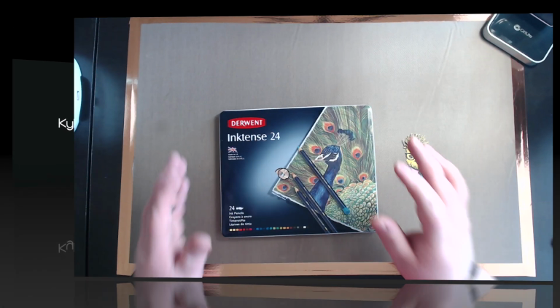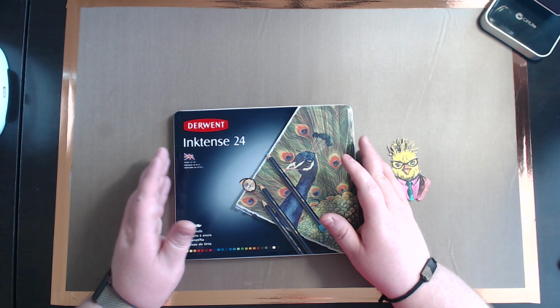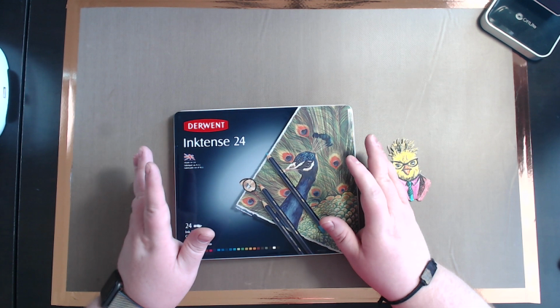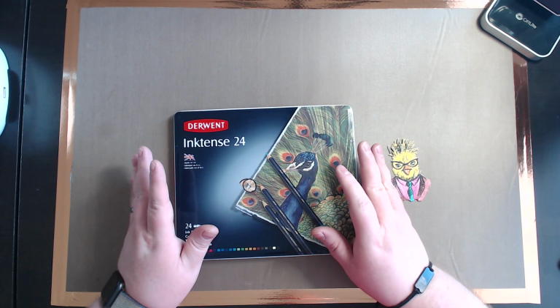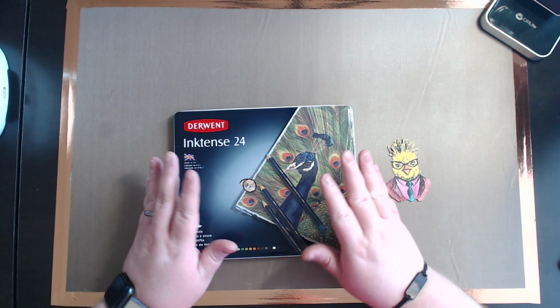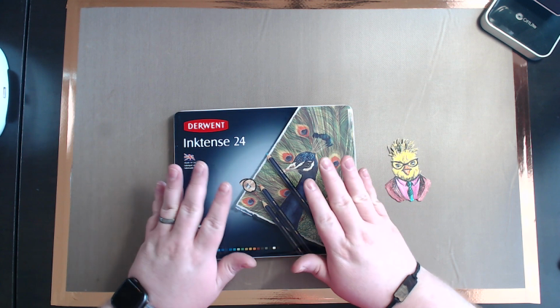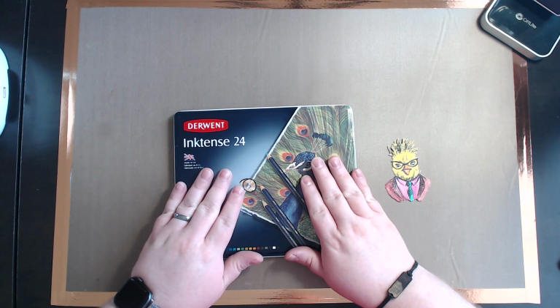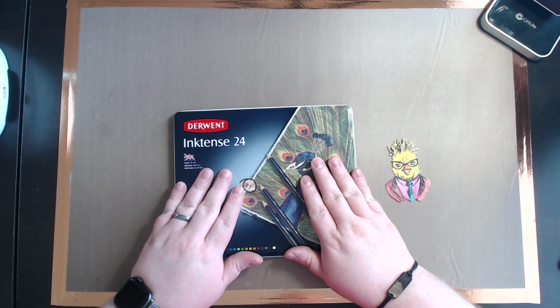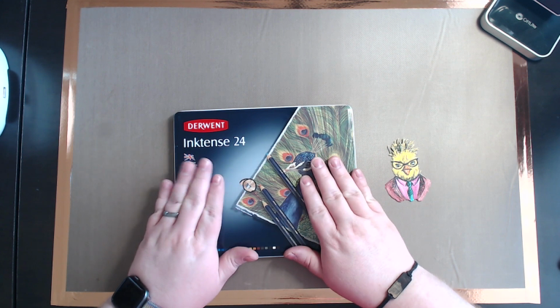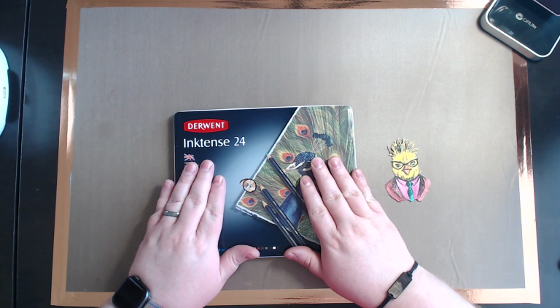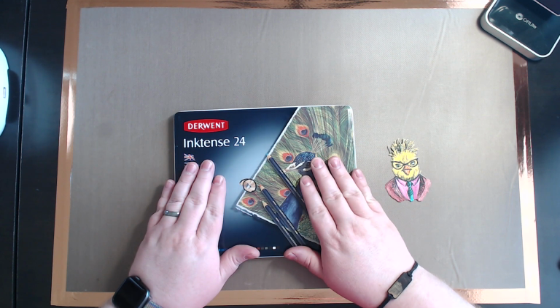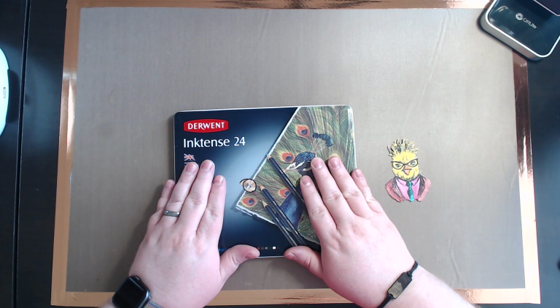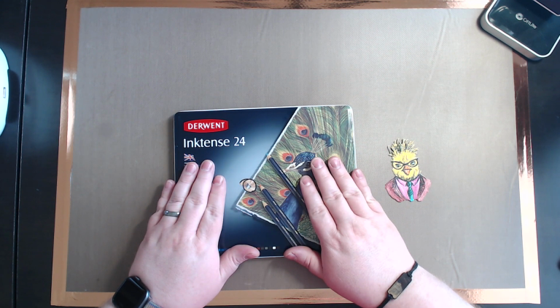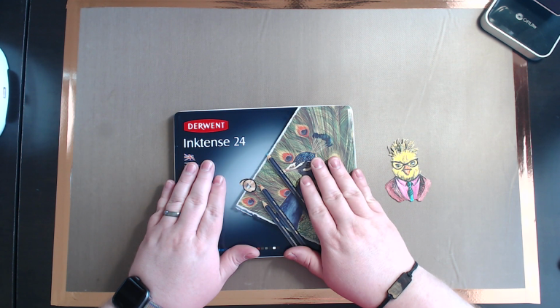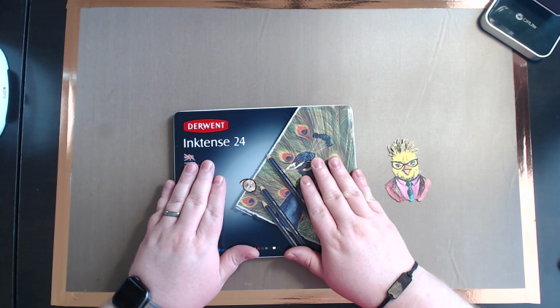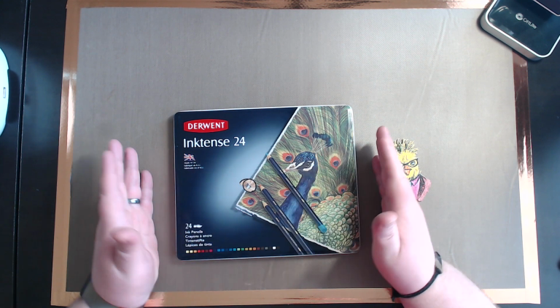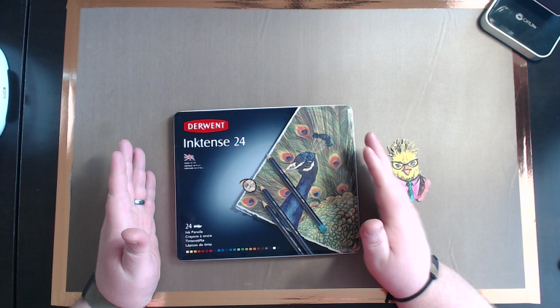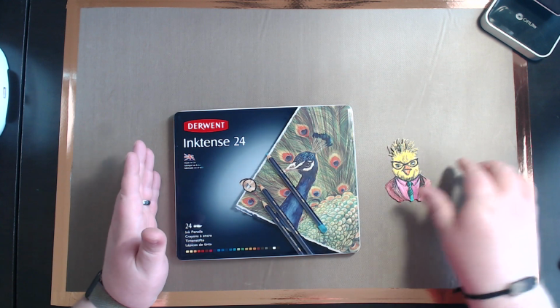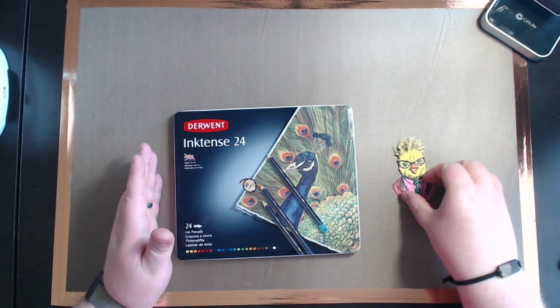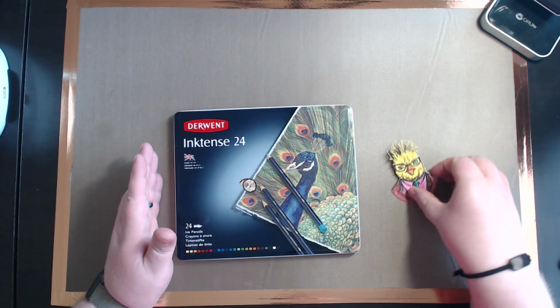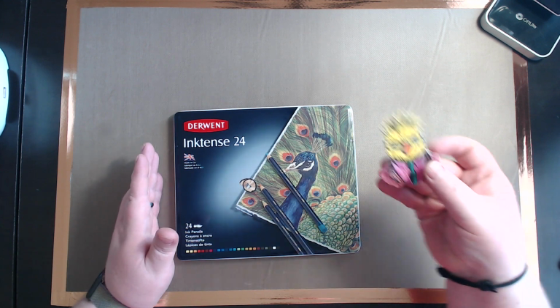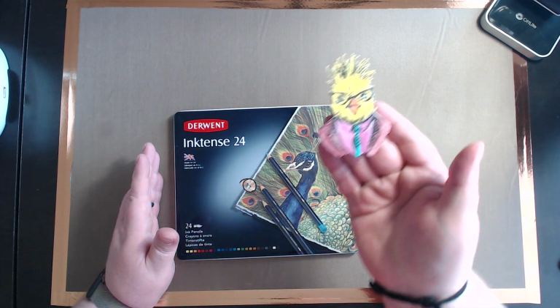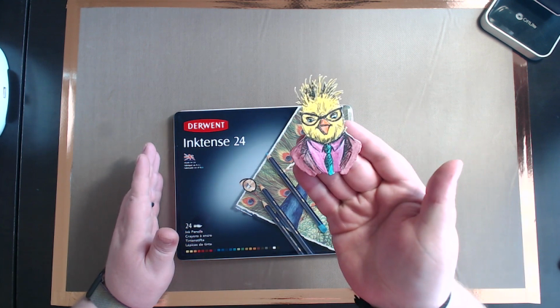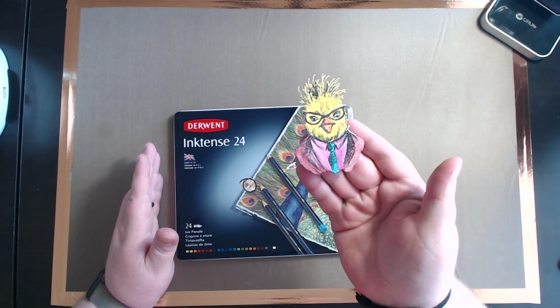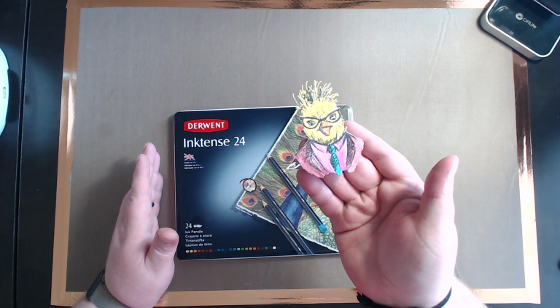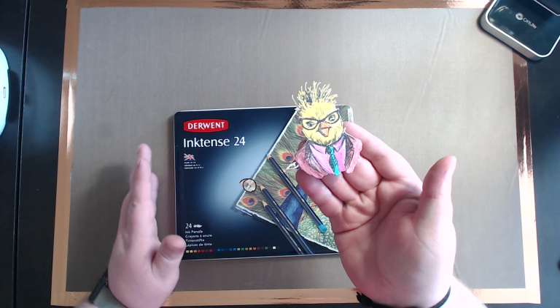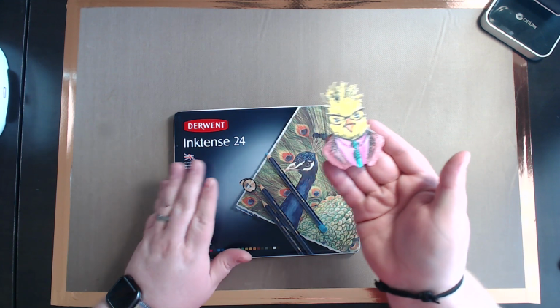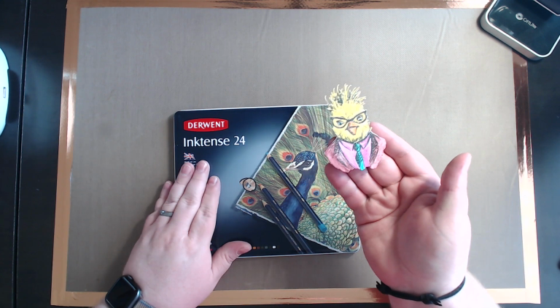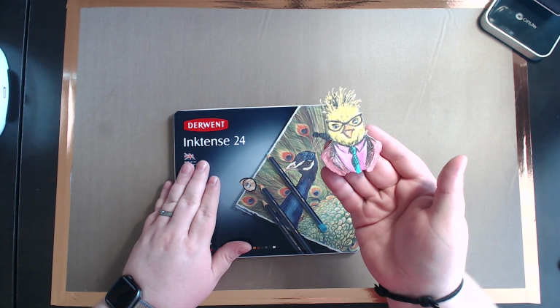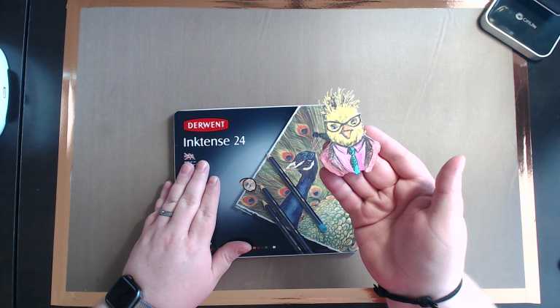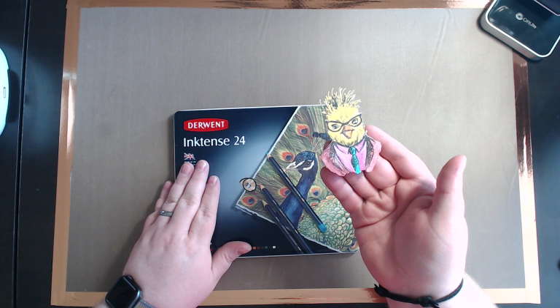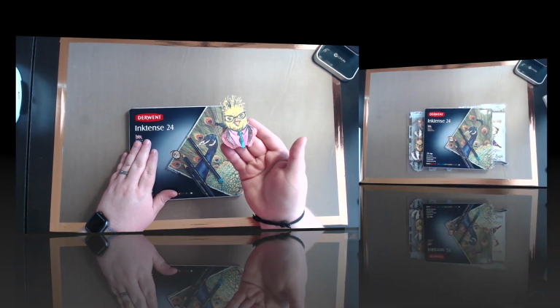Hey guys, stay tuned. I'm going to show you a demonstration of the Derwent Ink Tints color pencil or watercolor pencils. This was kind of how it turned out — very fun to use. Stay tuned, I'll show you how I did it.